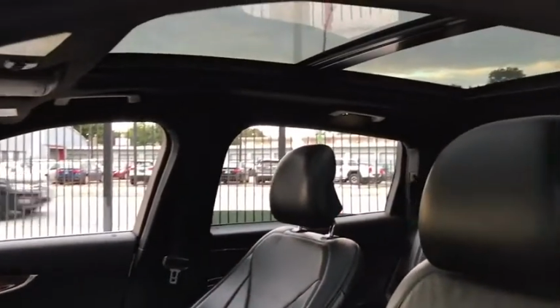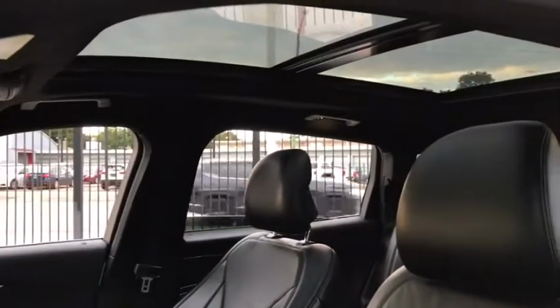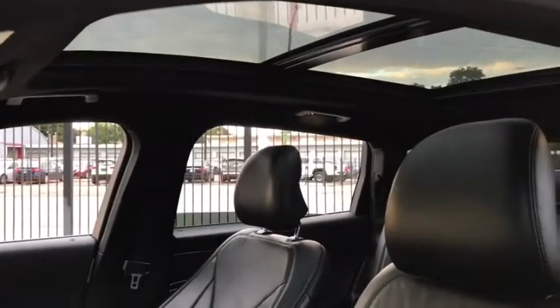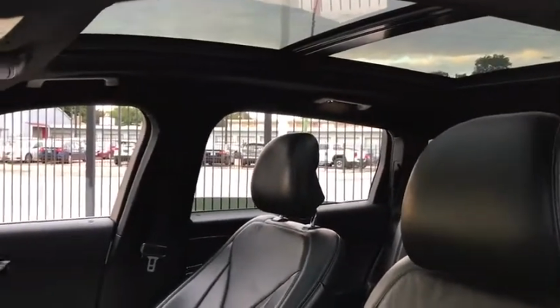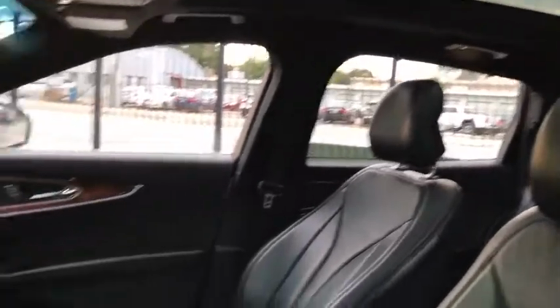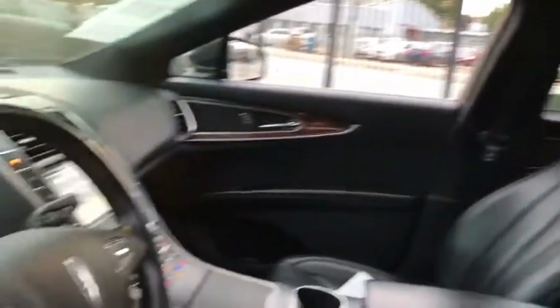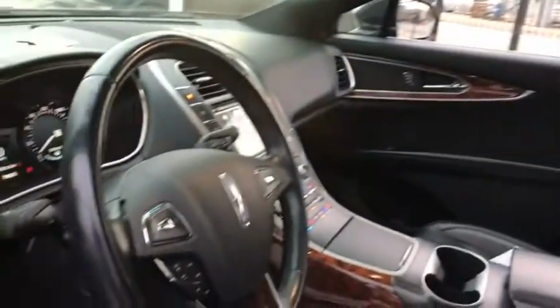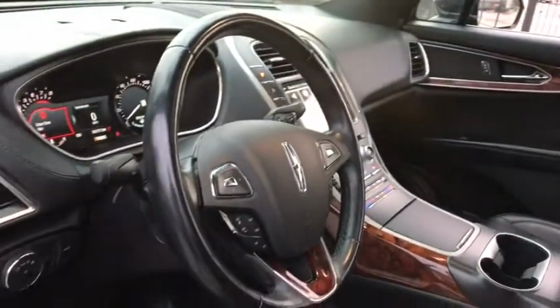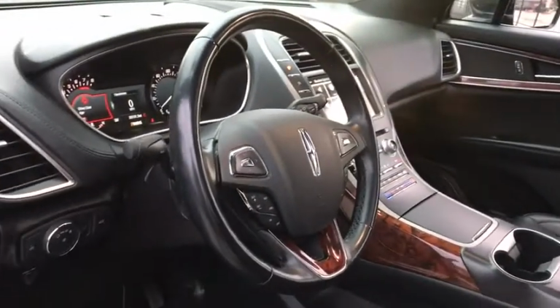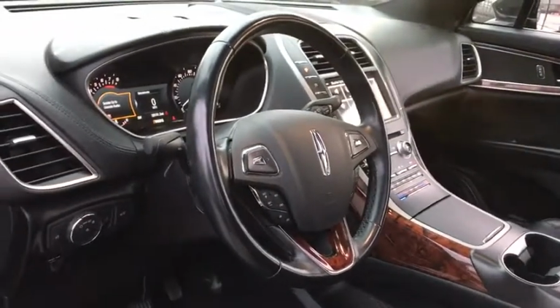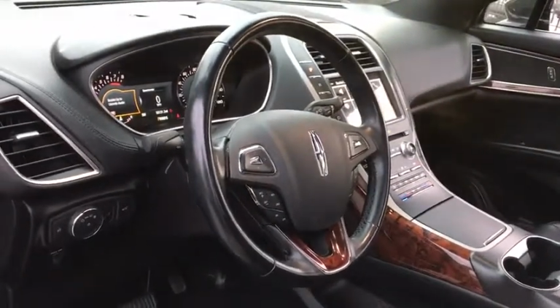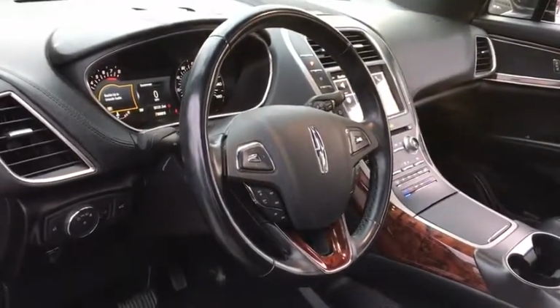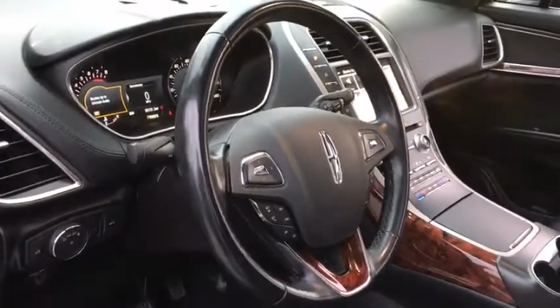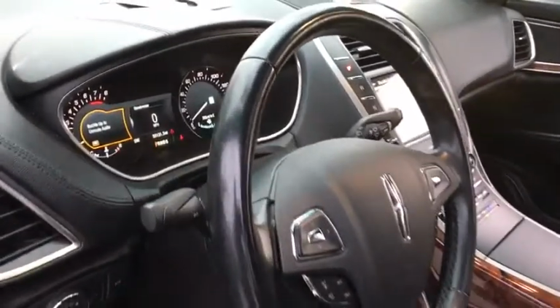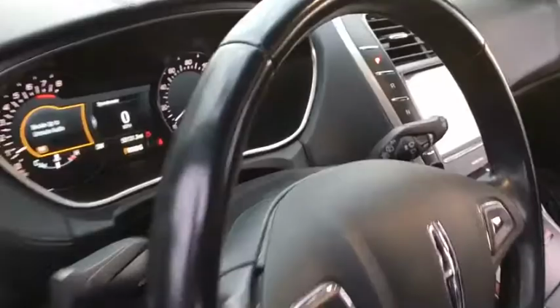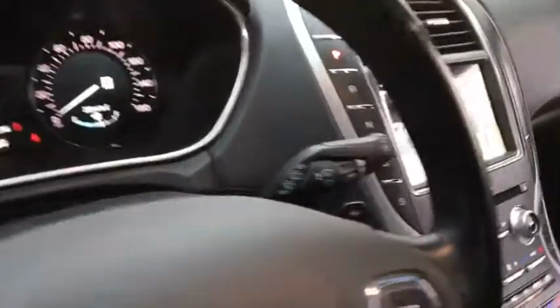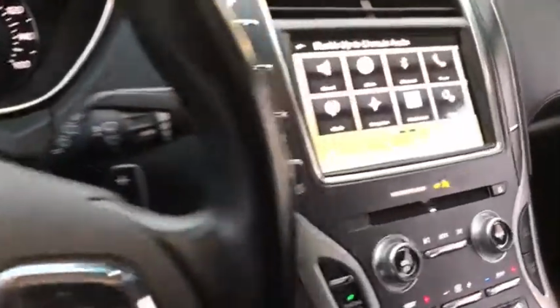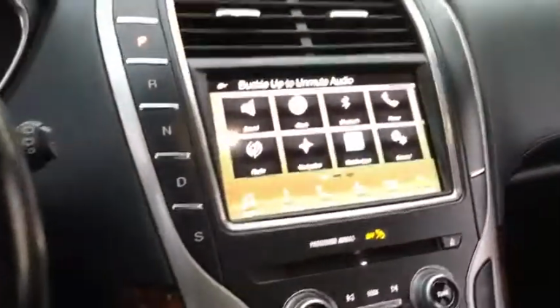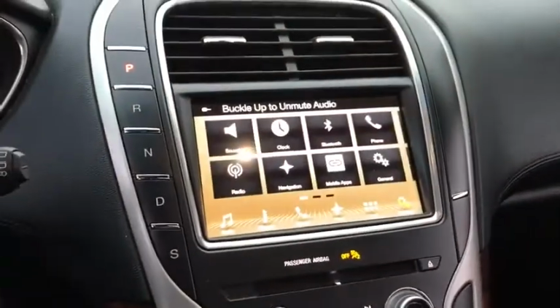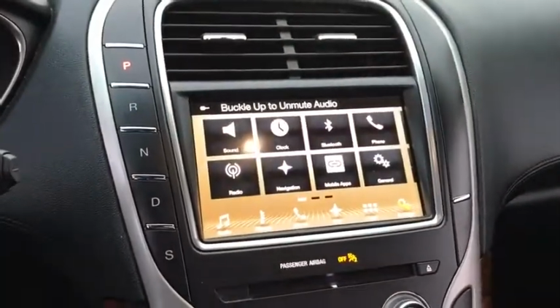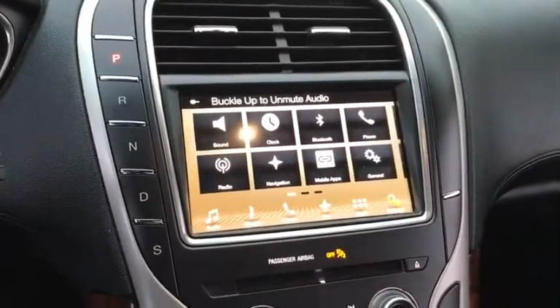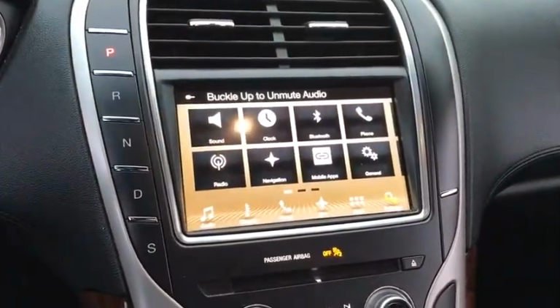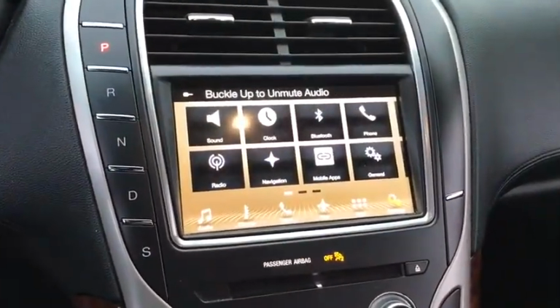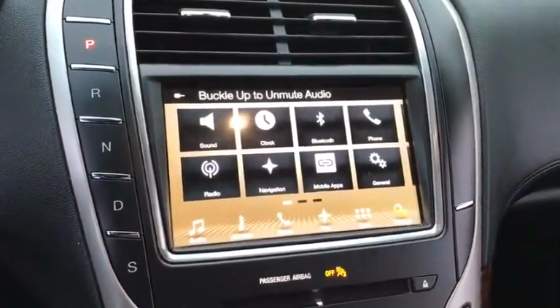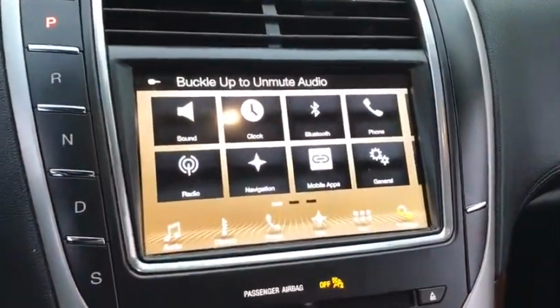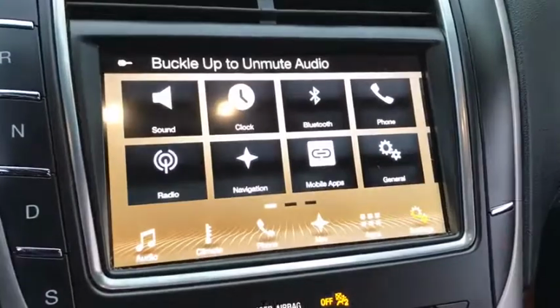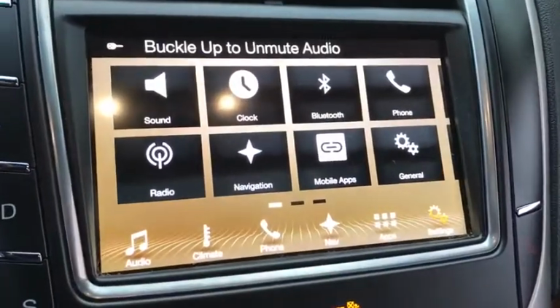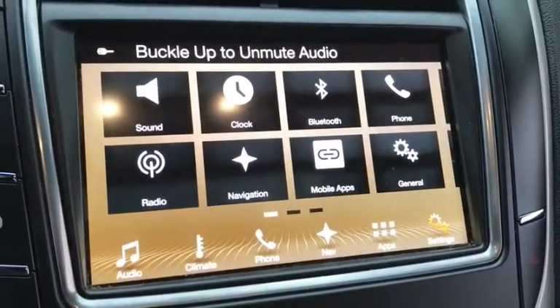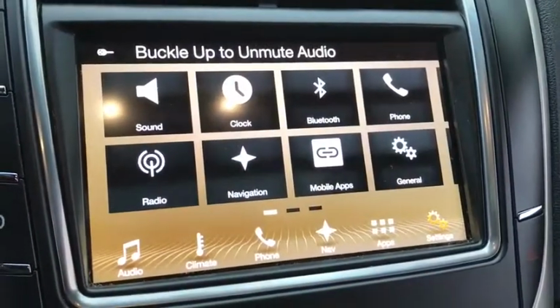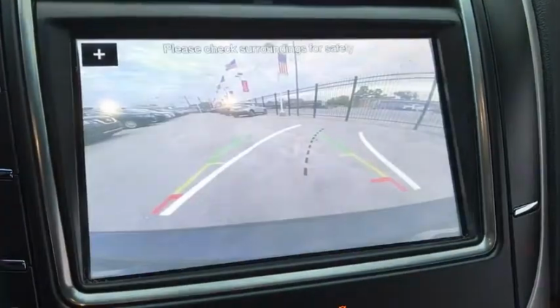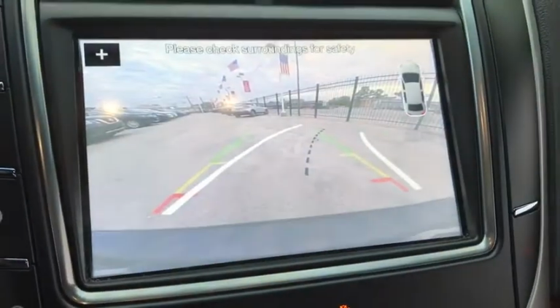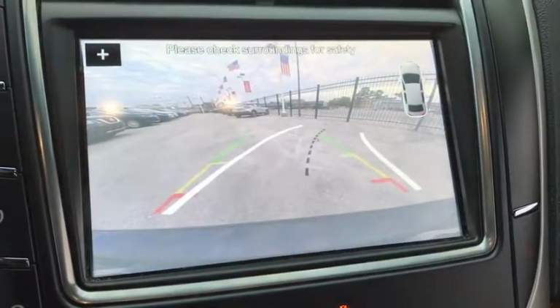This vehicle has less than 60,000 miles. Here are some of this vehicle's great options: power liftgate, traction control, navigation system, power passenger seat, dual airbags, power steering, four-wheel disc brakes, active suspension system.